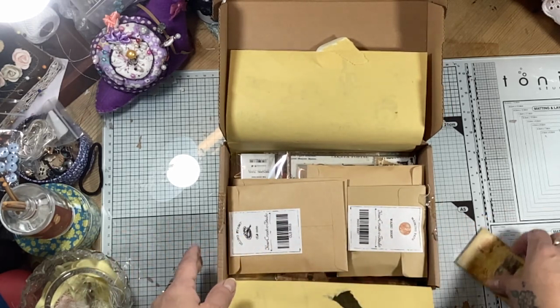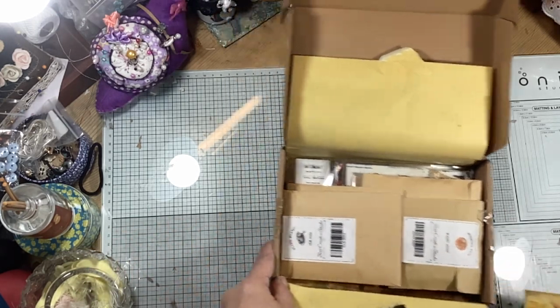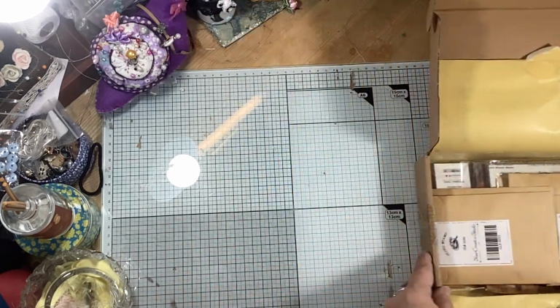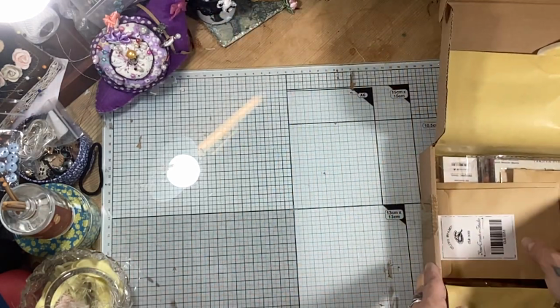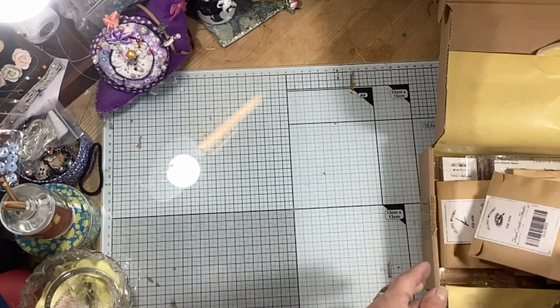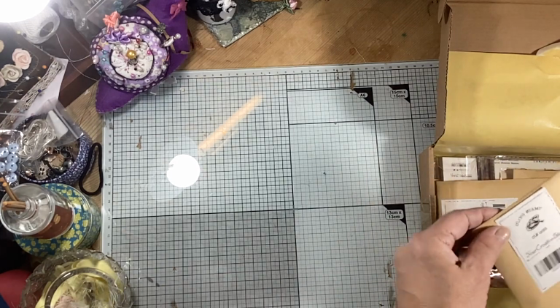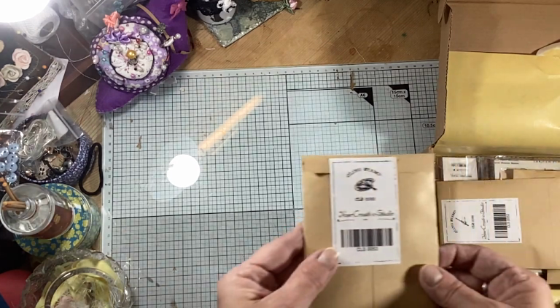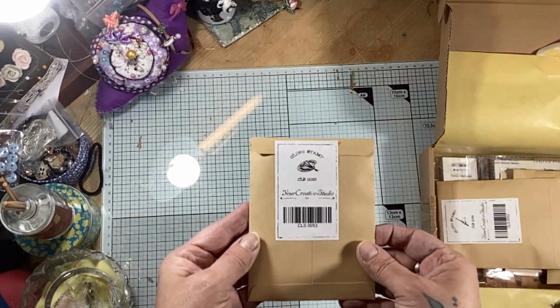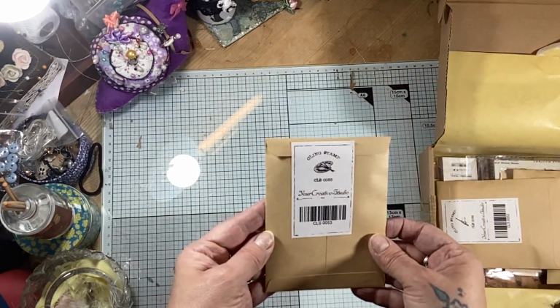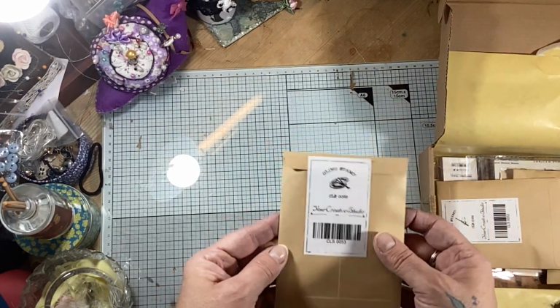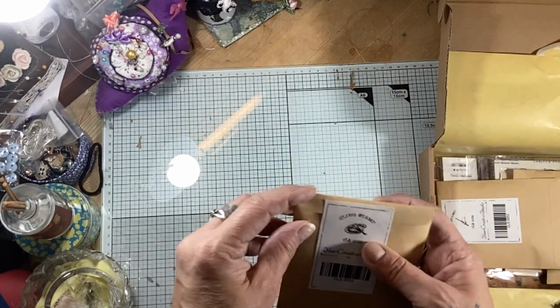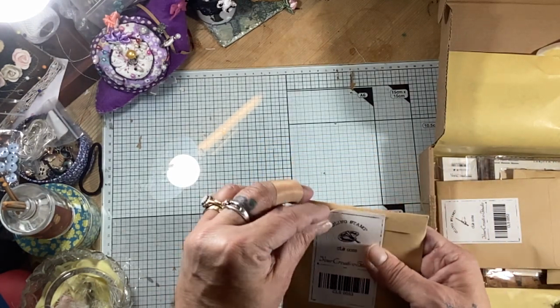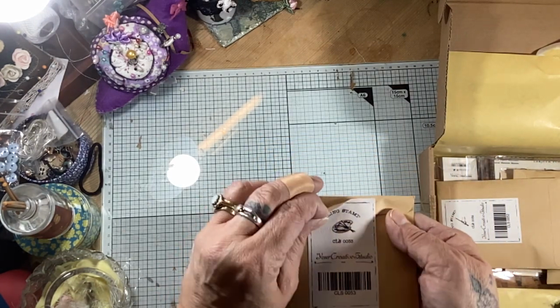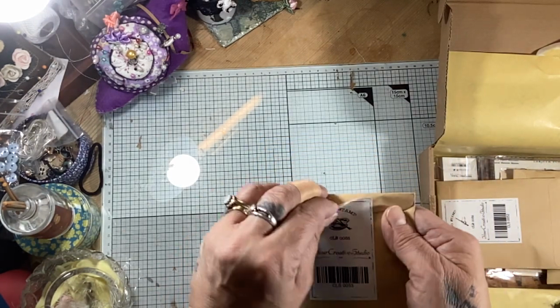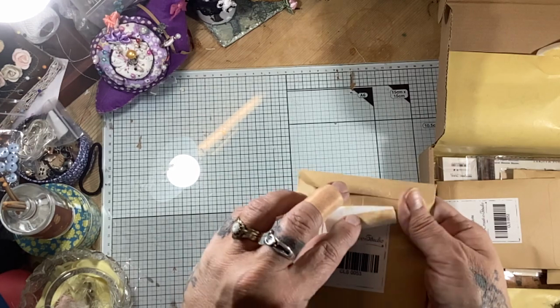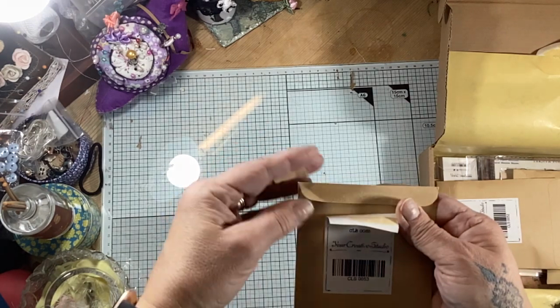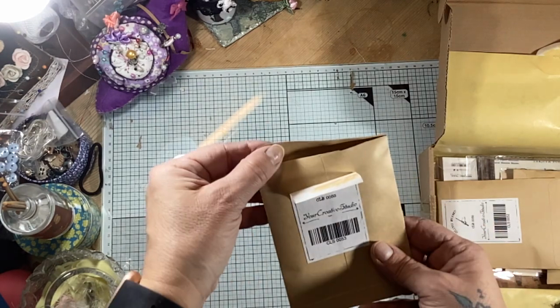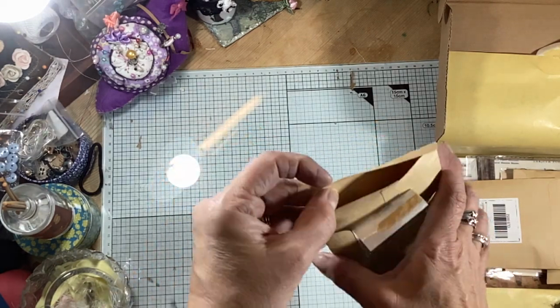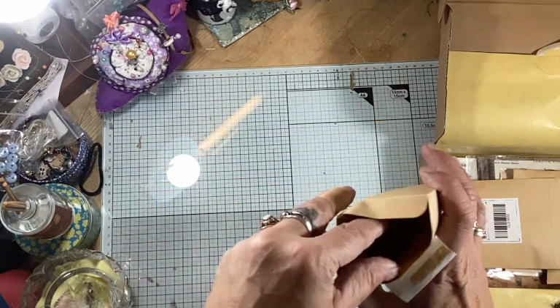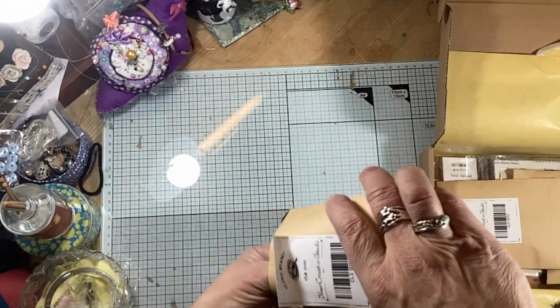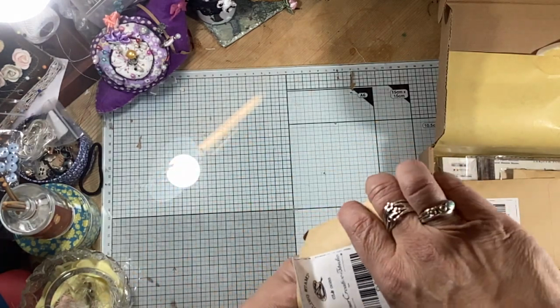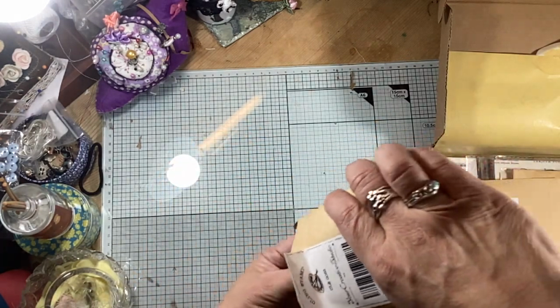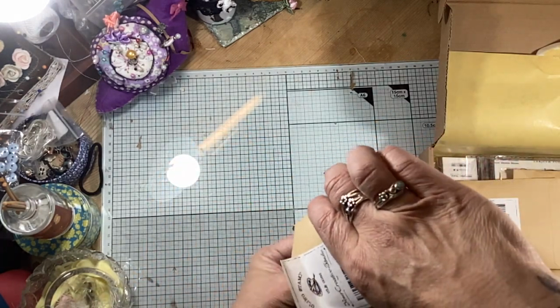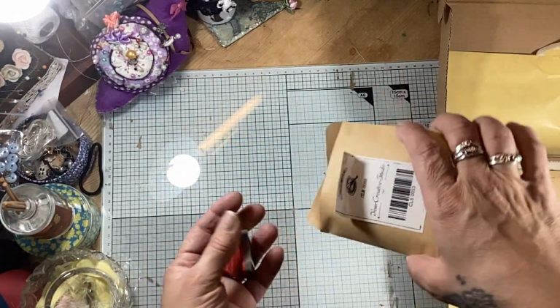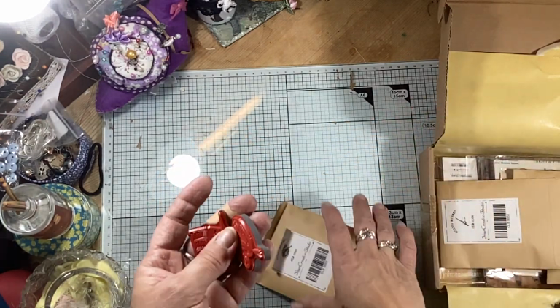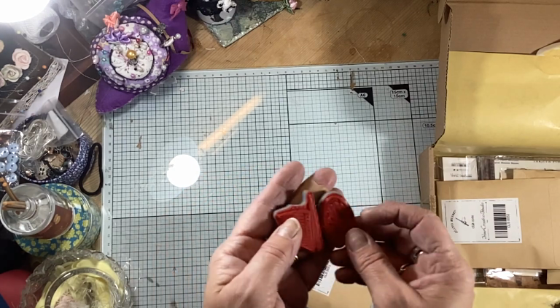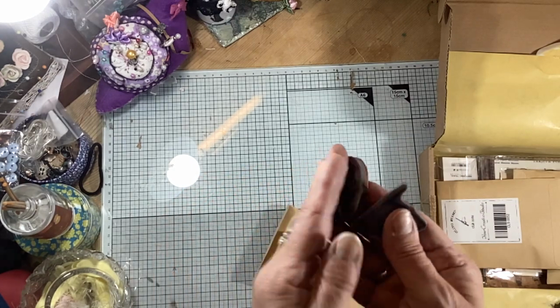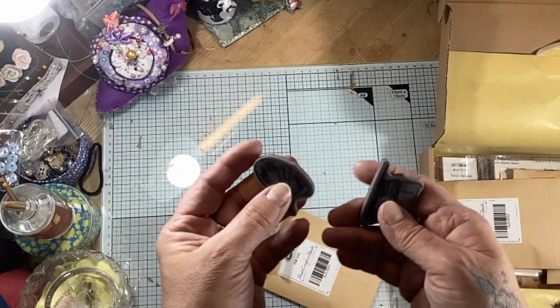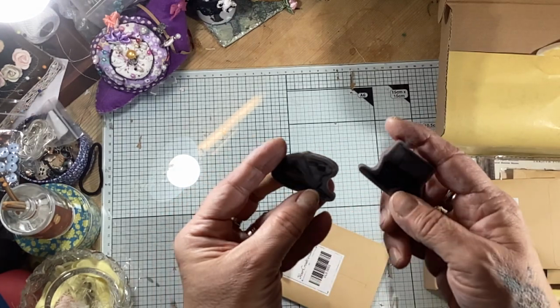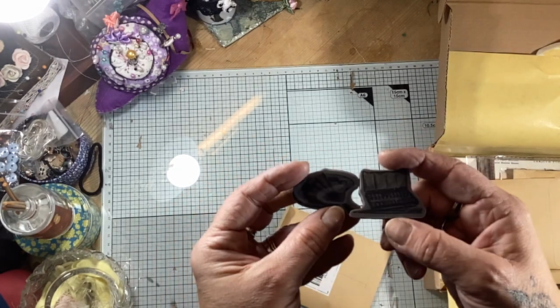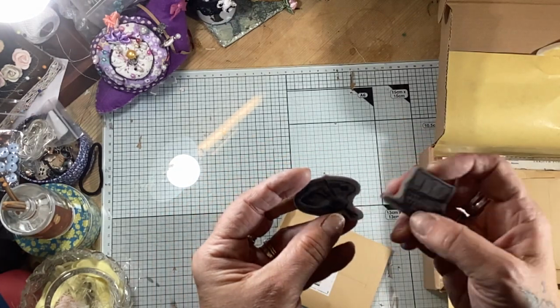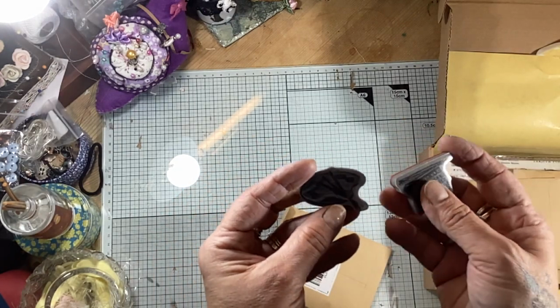So let's dive in. Beautifully packaged as always, your Creative Studio stickers and you can reuse these little envelopes for any other things in your journals. And in here we've got two stickers.